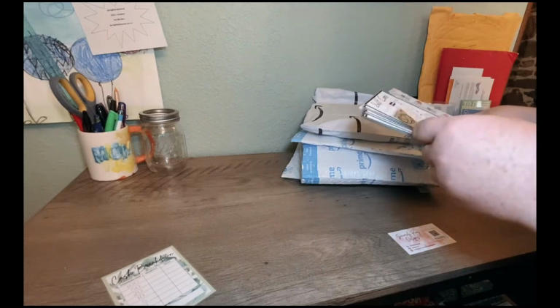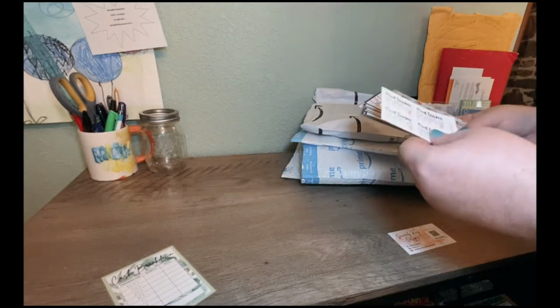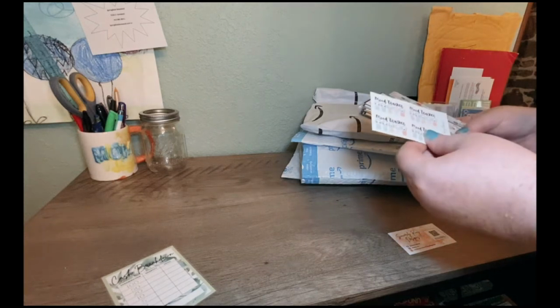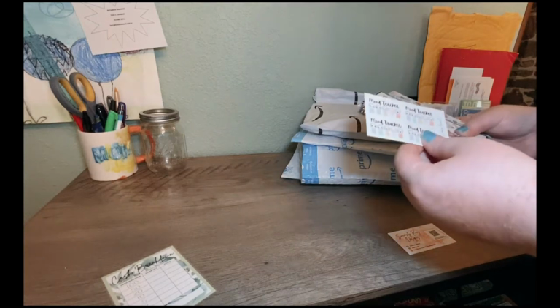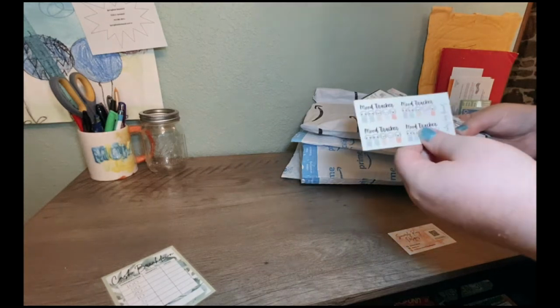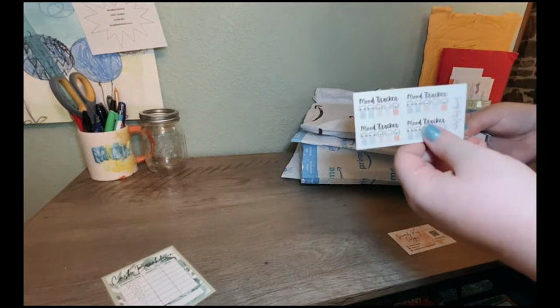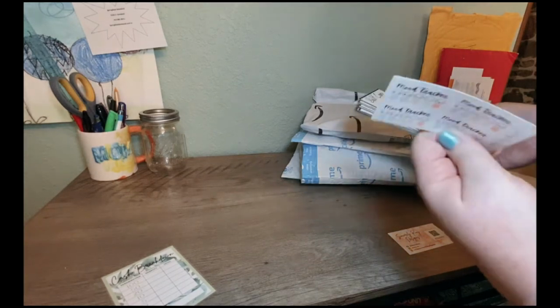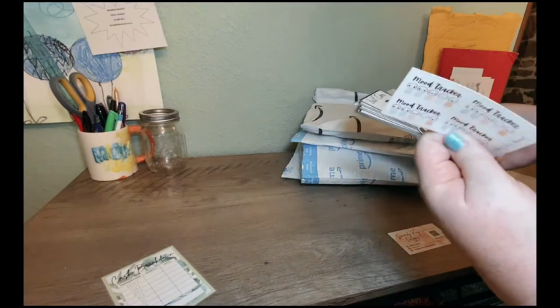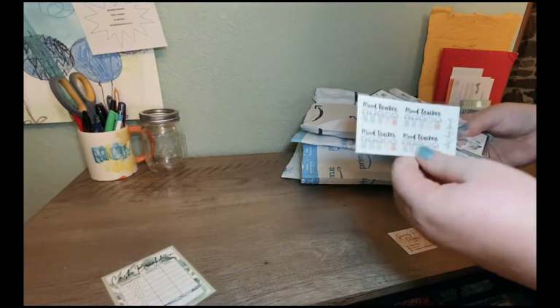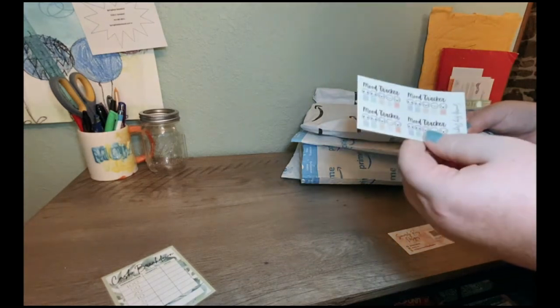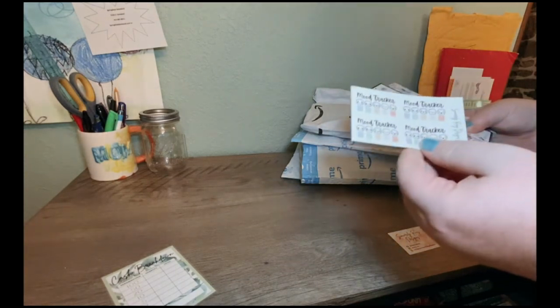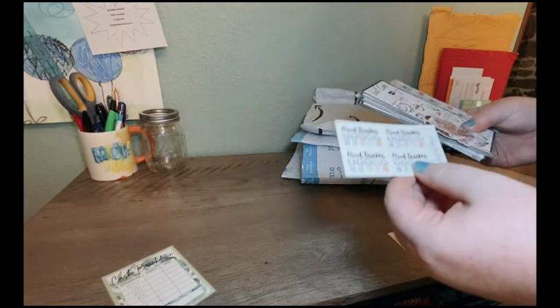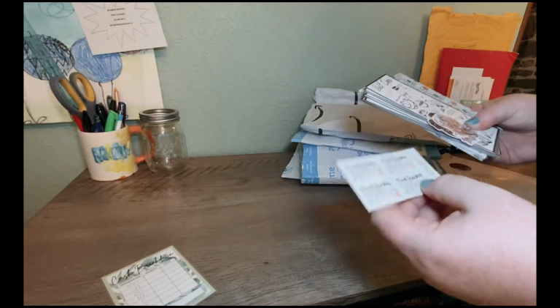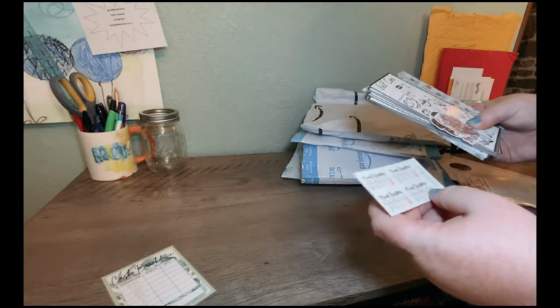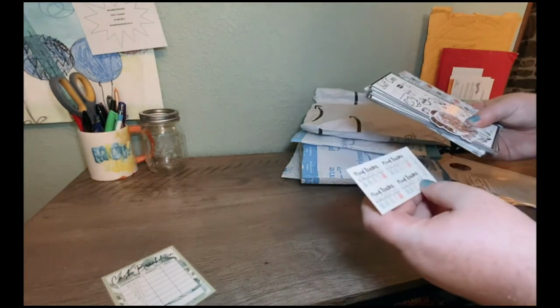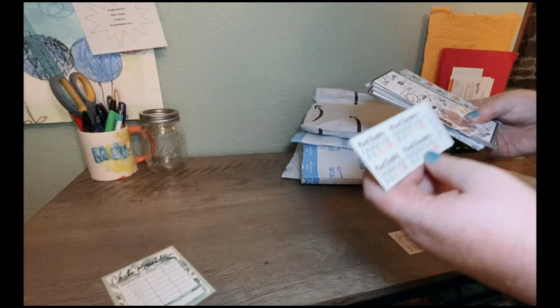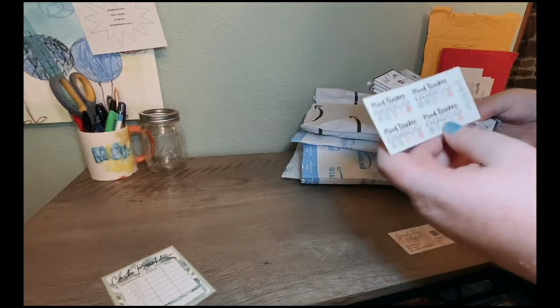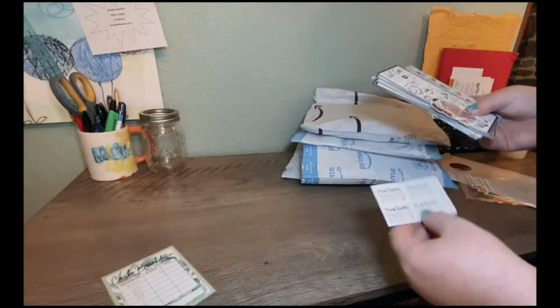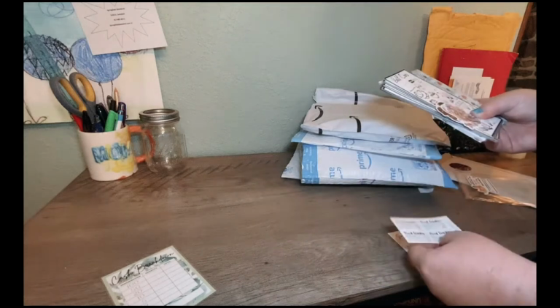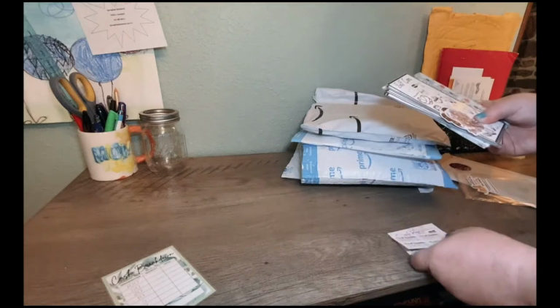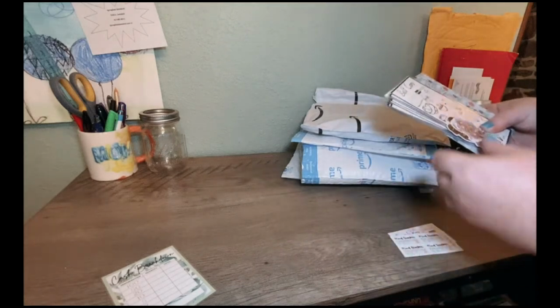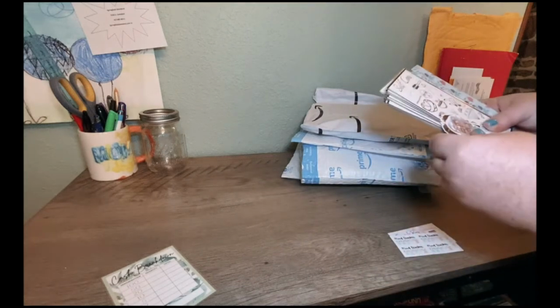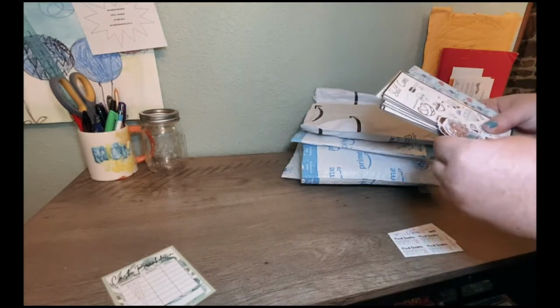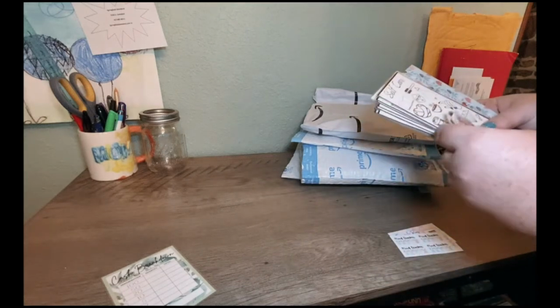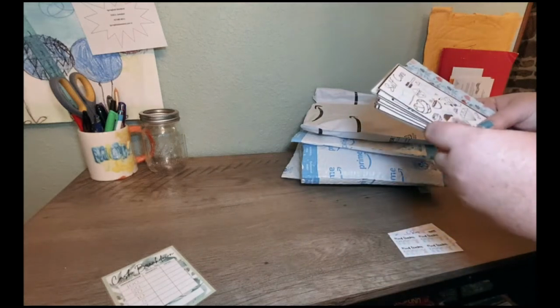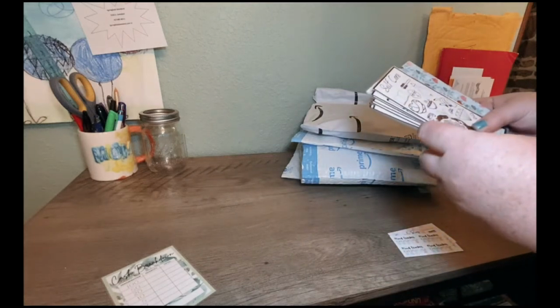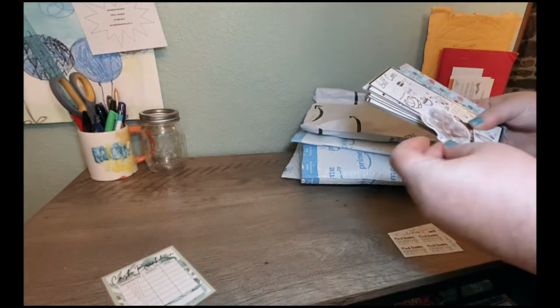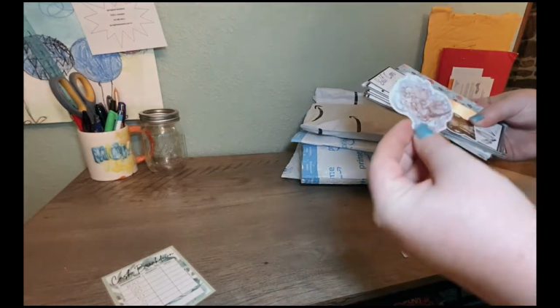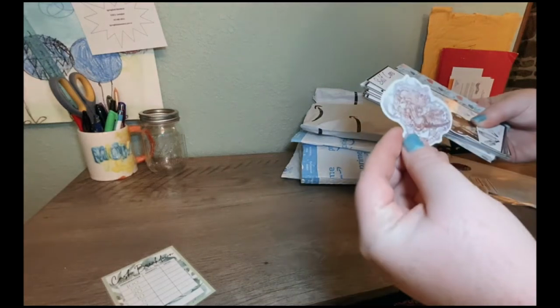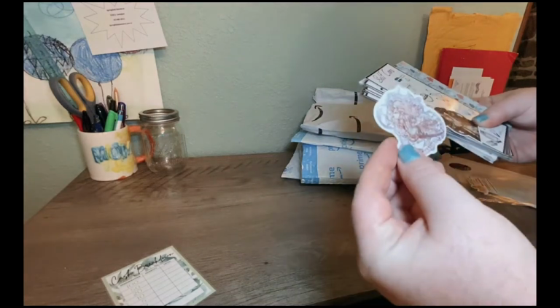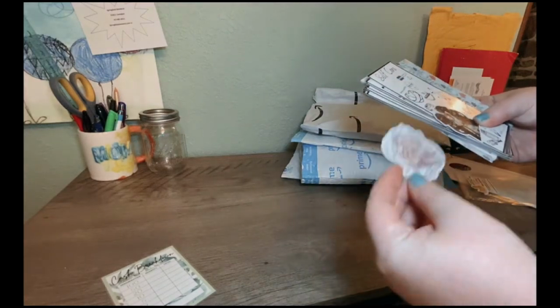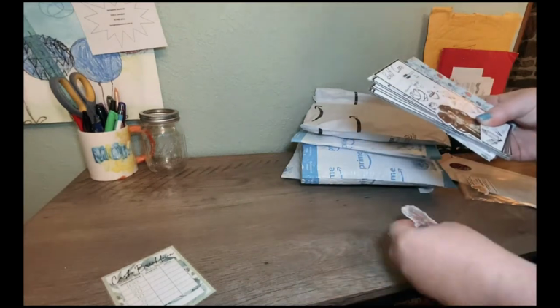Here are some things I didn't order — I guess she just included, which was nice. Some stickers, some really nice stickers.